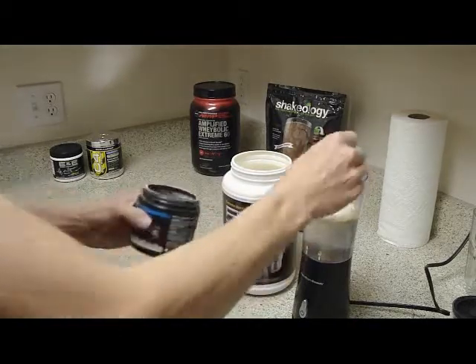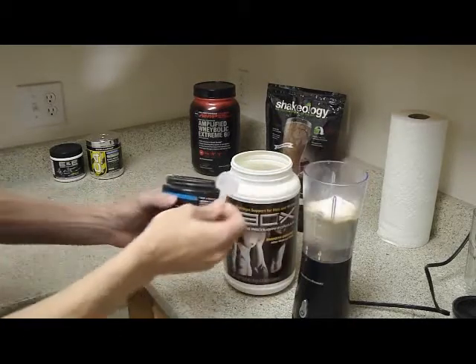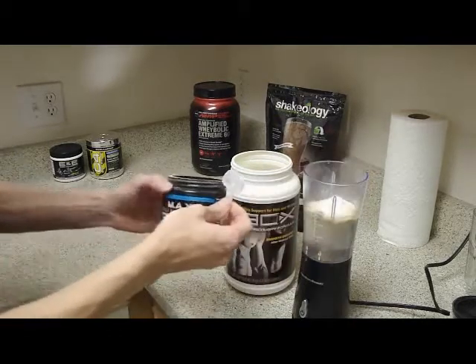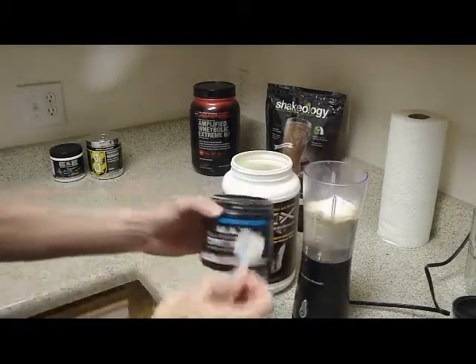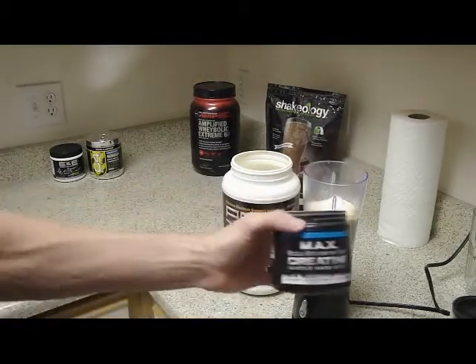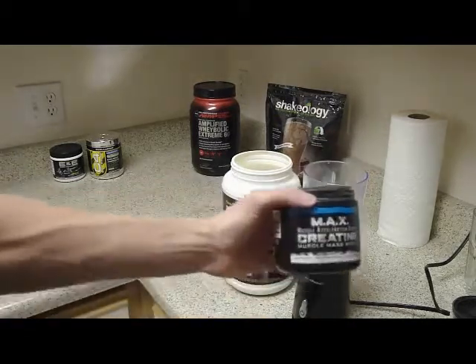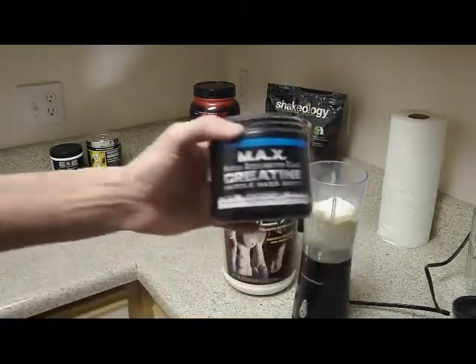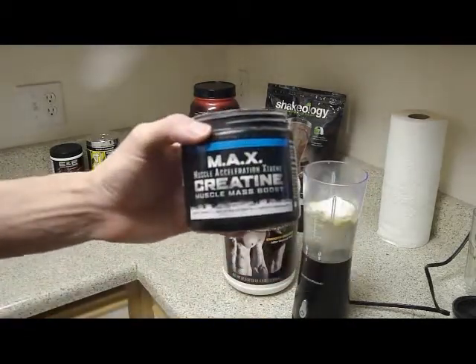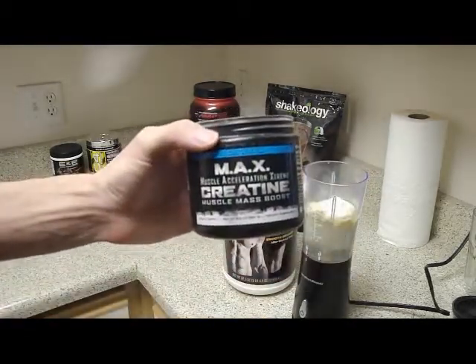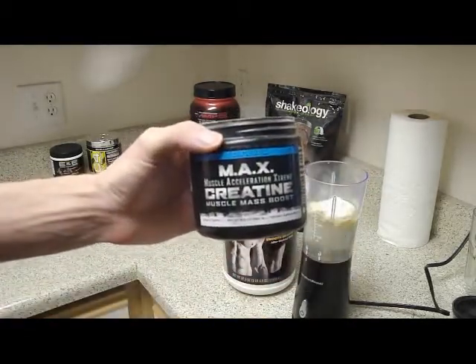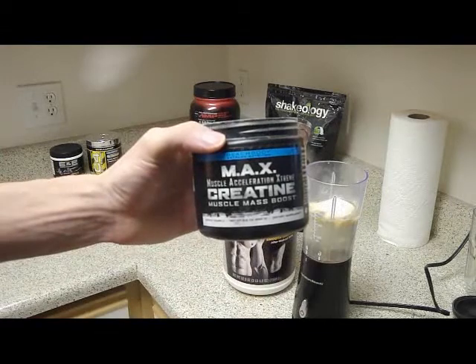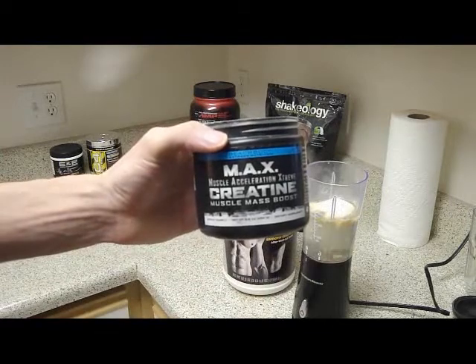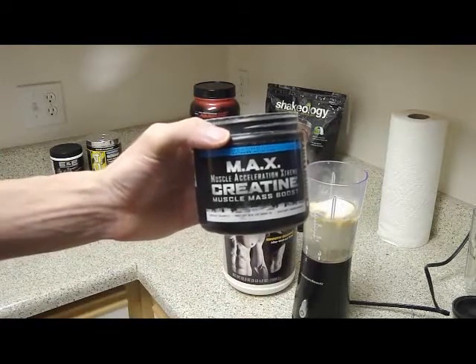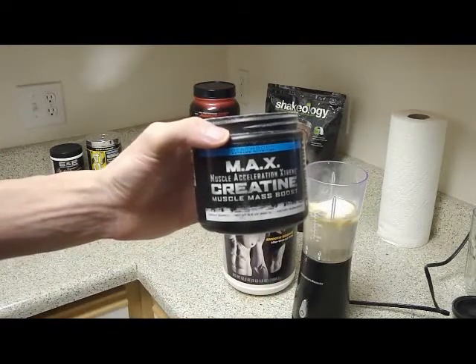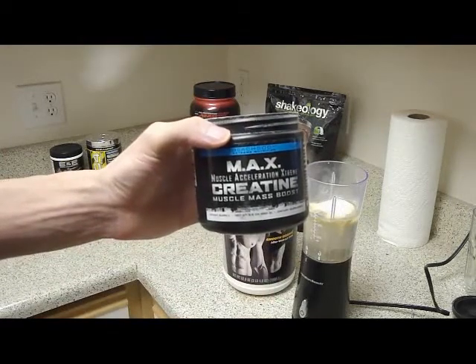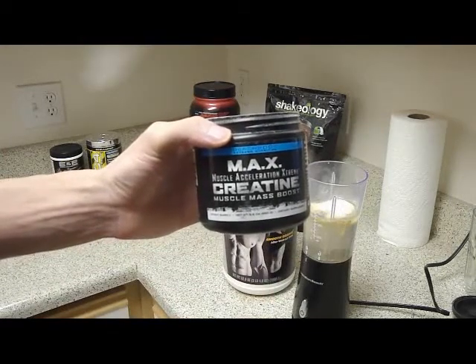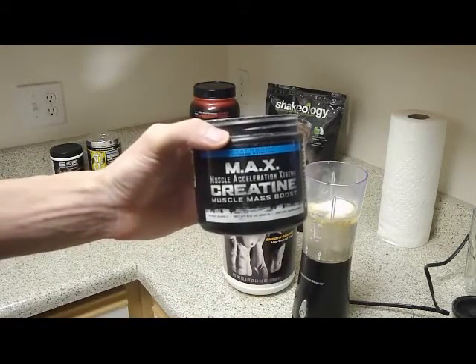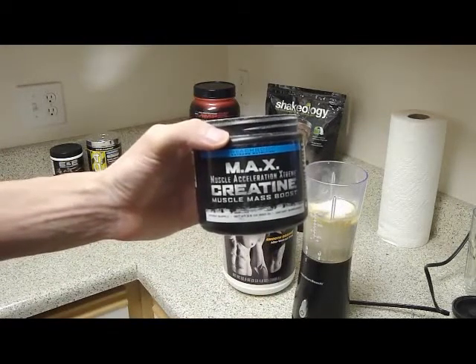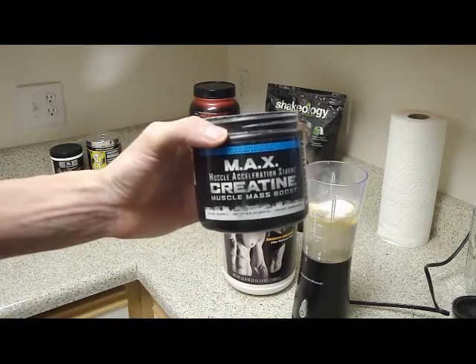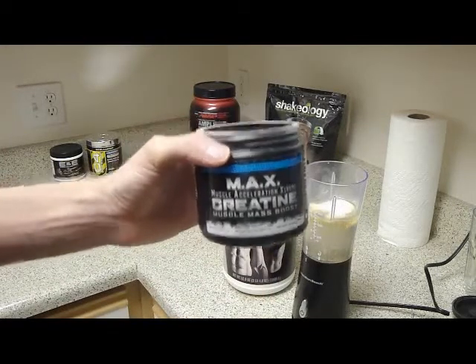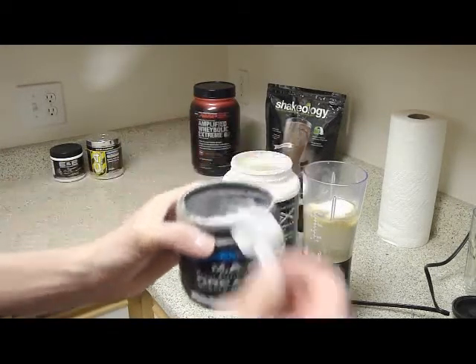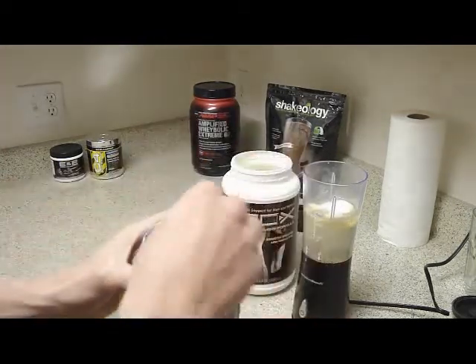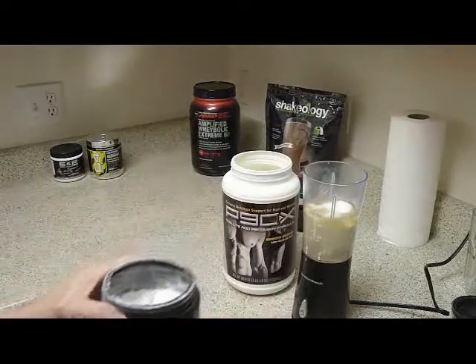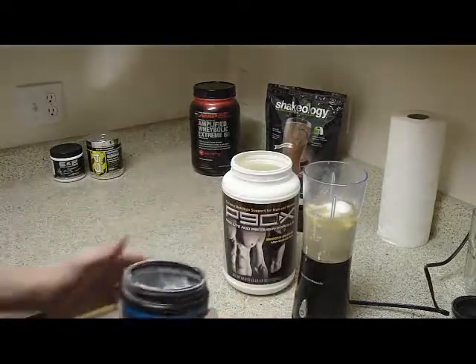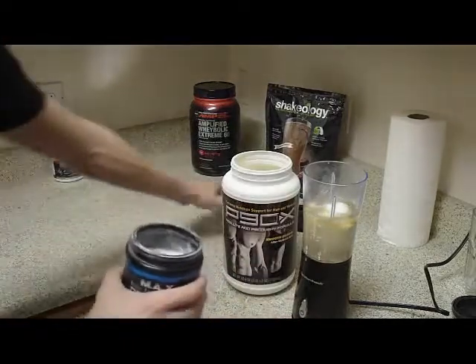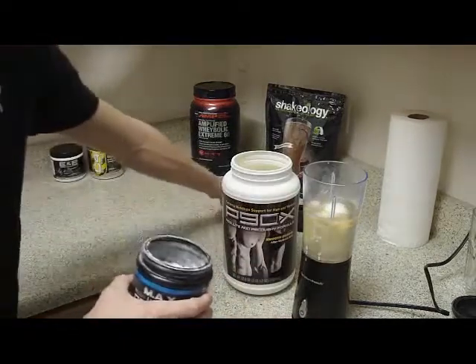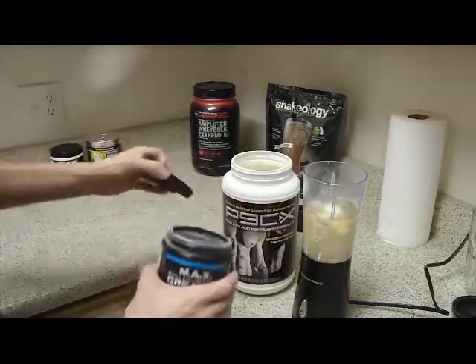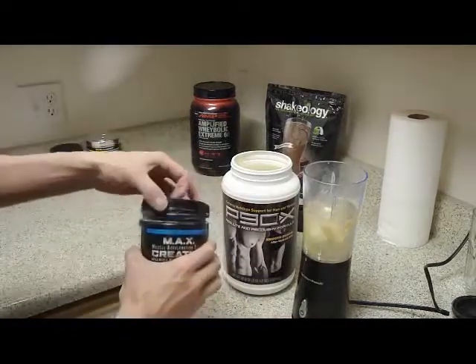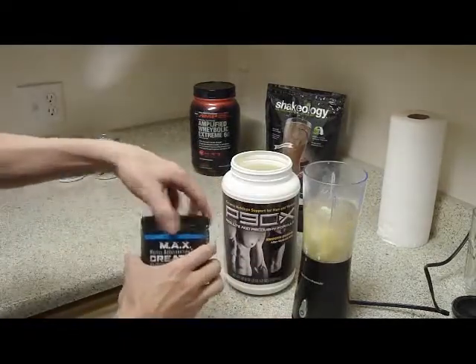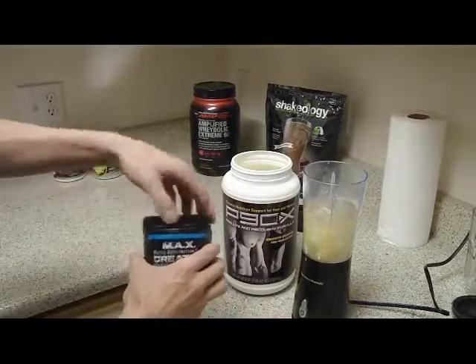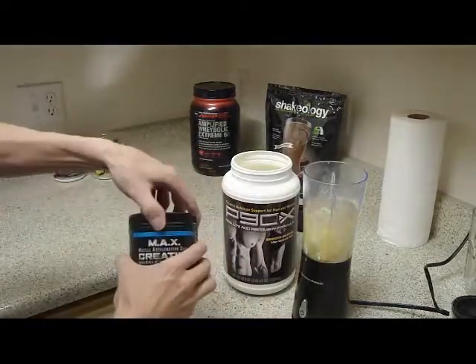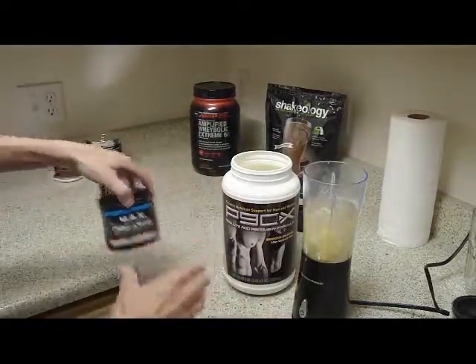Now, this is the creatine that is offered with the Body Beast program. I don't really plan on doing Body Beast, but creatine is creatine. And it's from Beachbody, so you know they're taking care of you. And so I figure, why not?